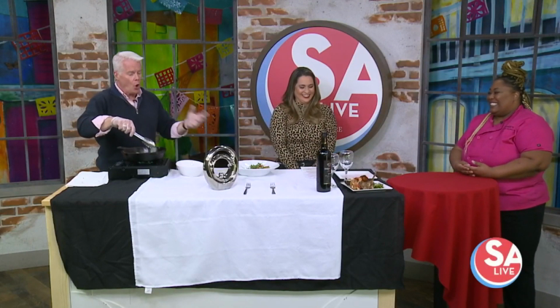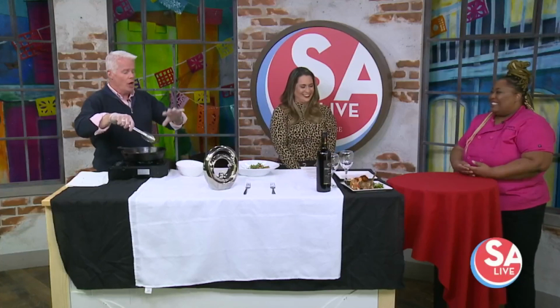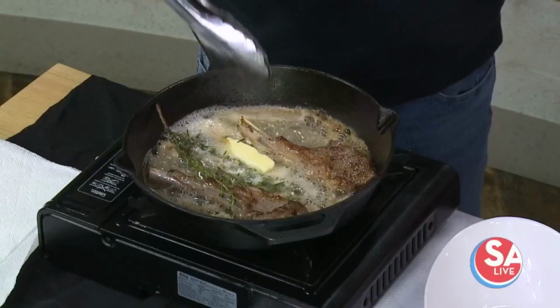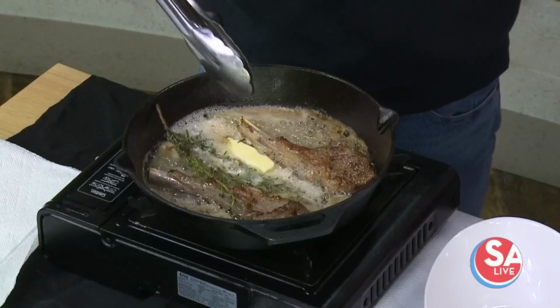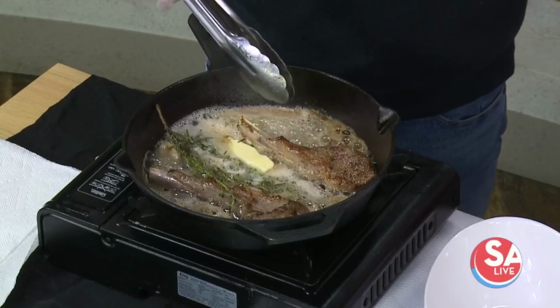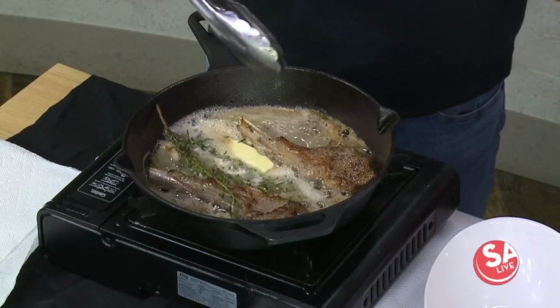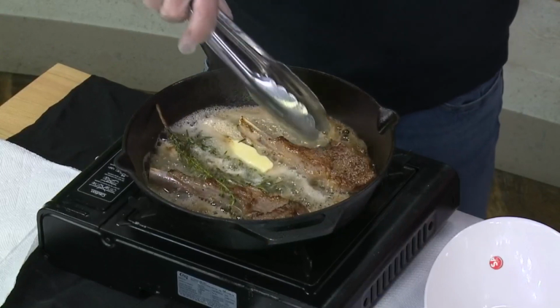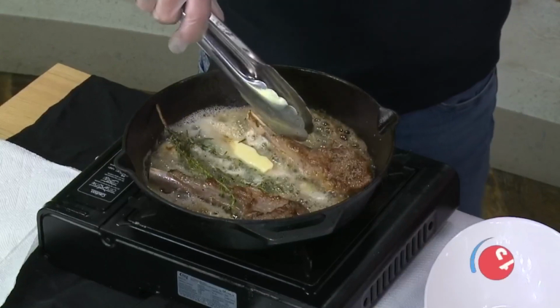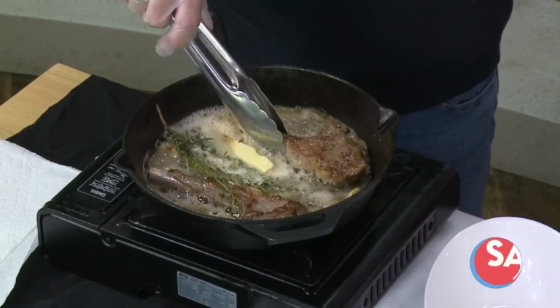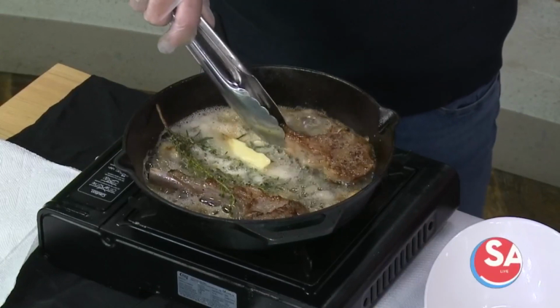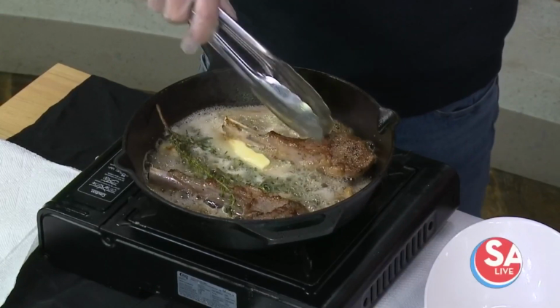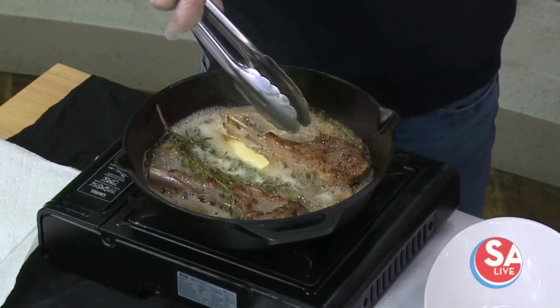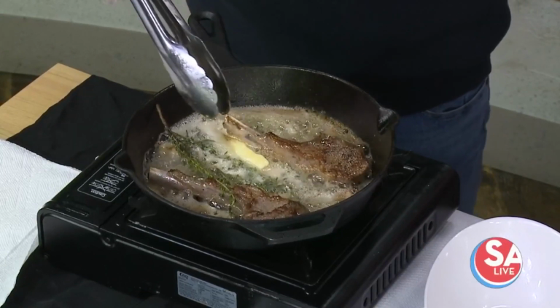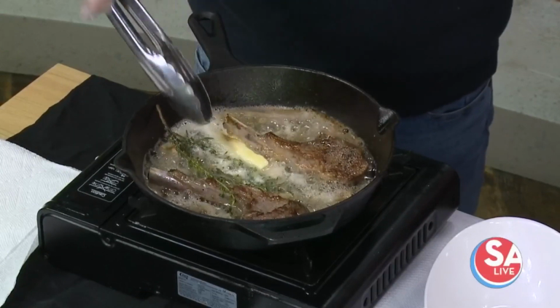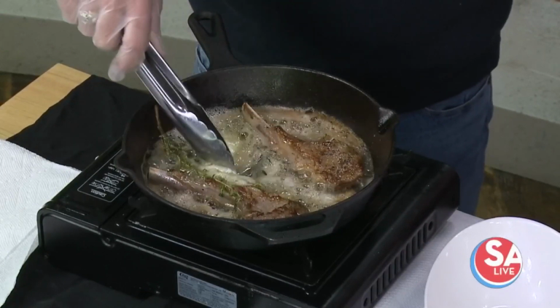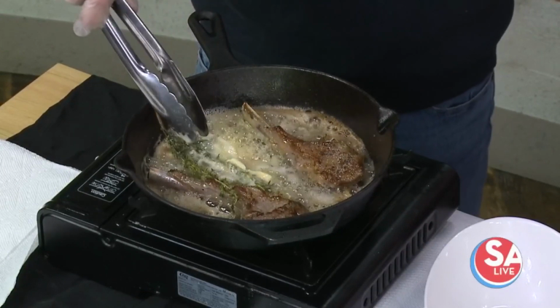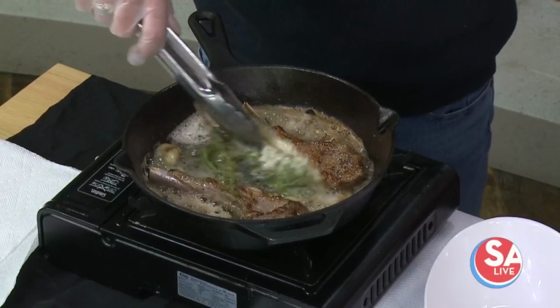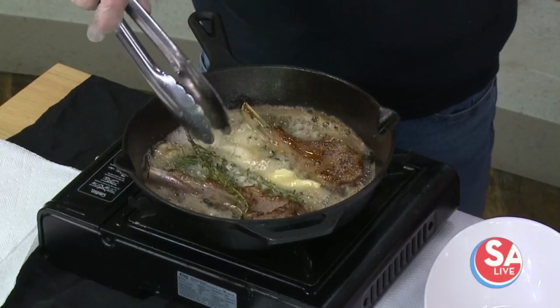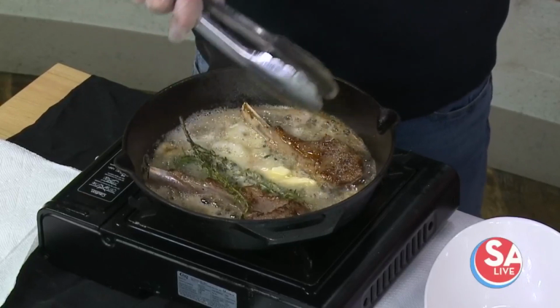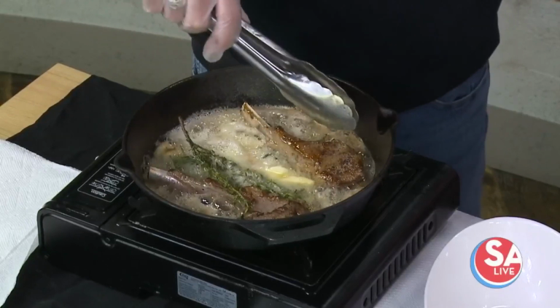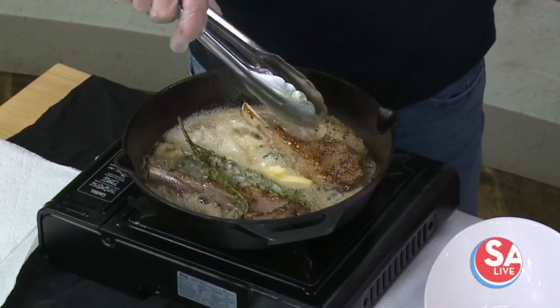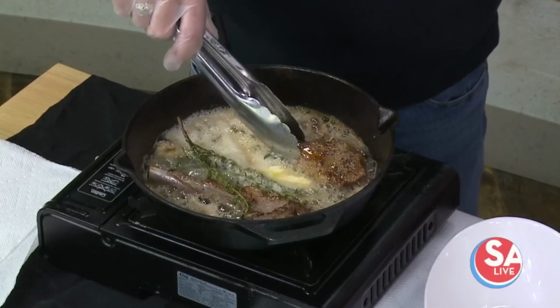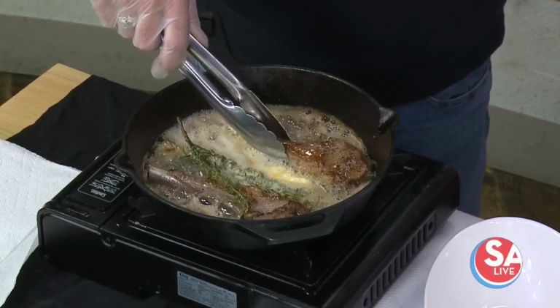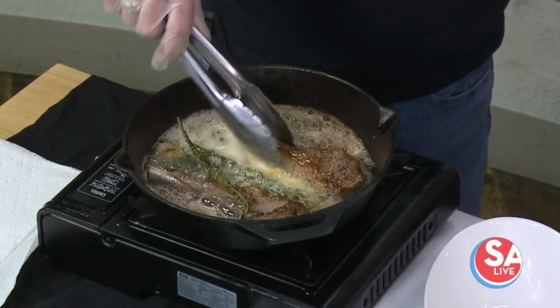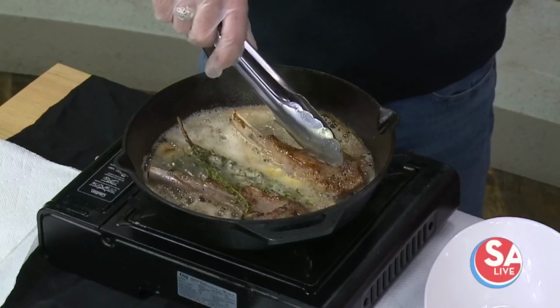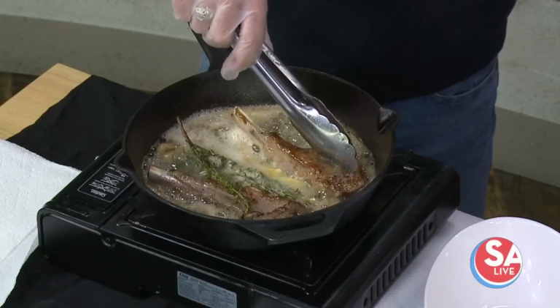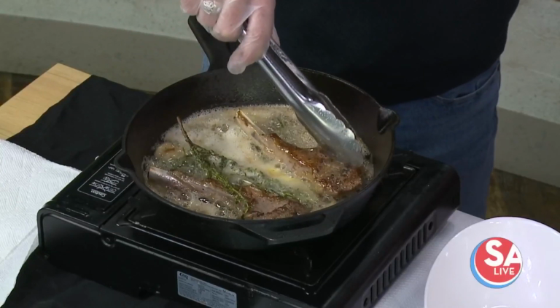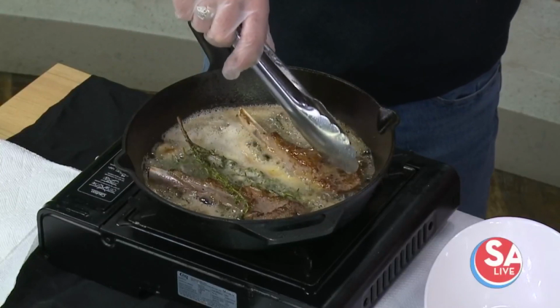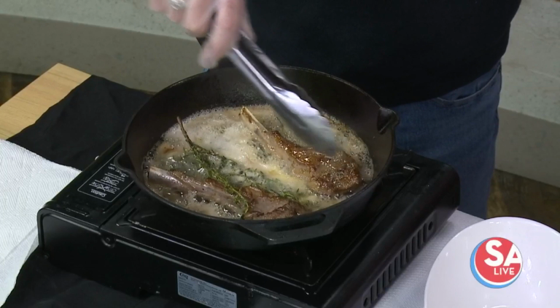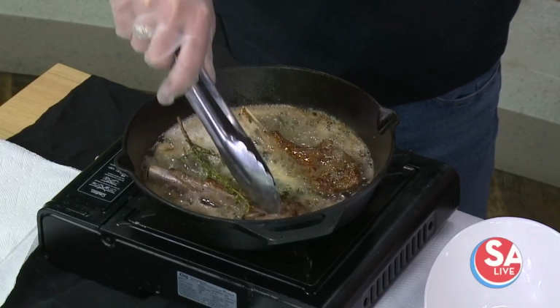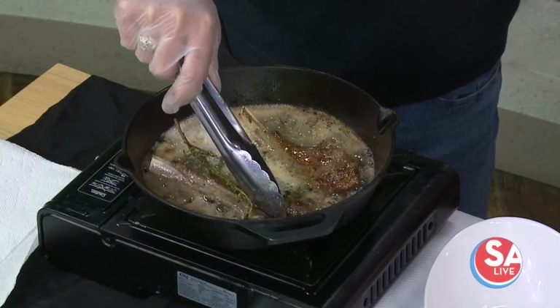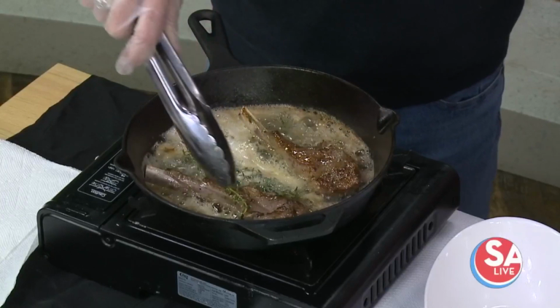Back to cooking these — I've got all the butter in here. Again, you only live once. How long will they take to cook? Are they almost done? They usually cook about two and a half to three minutes per side.